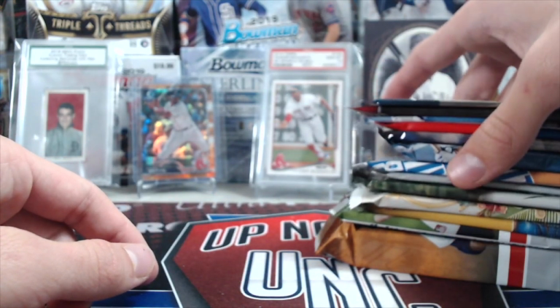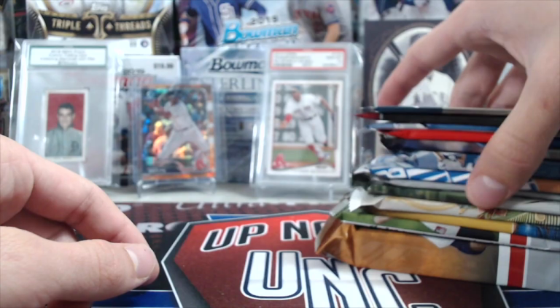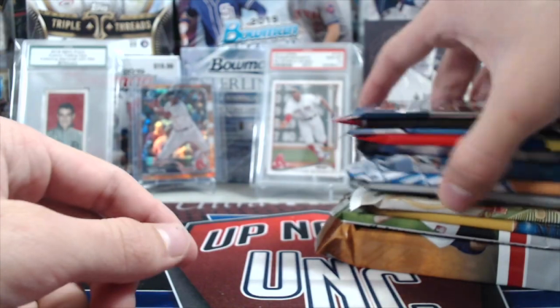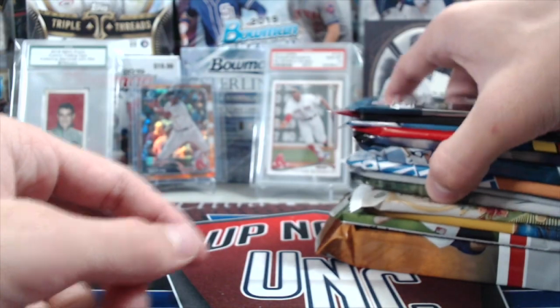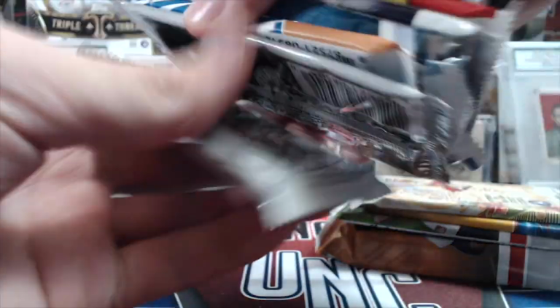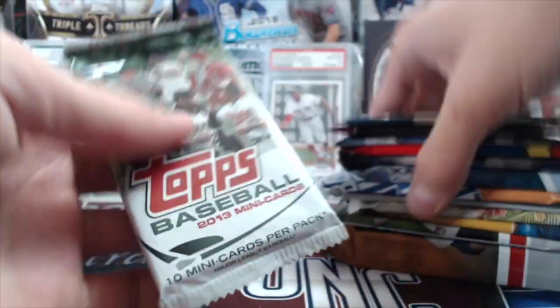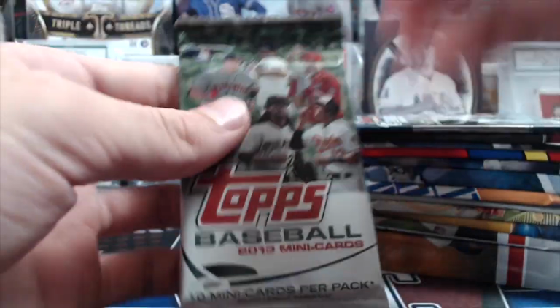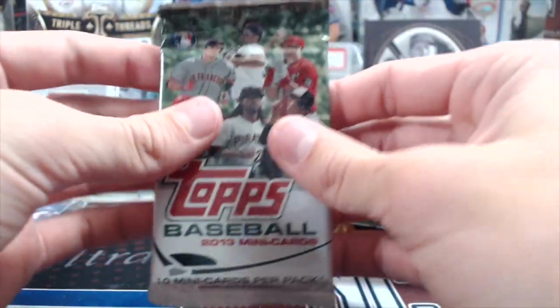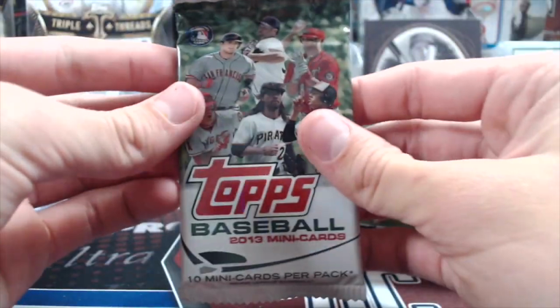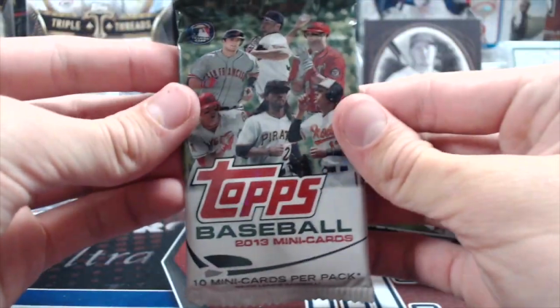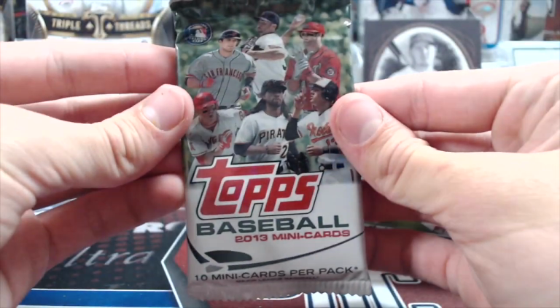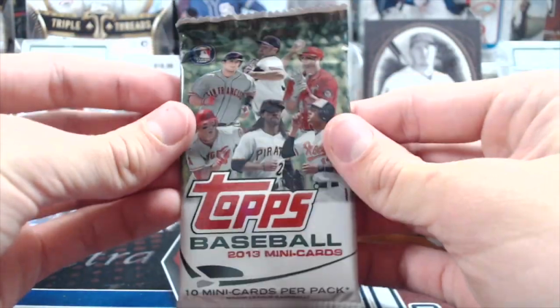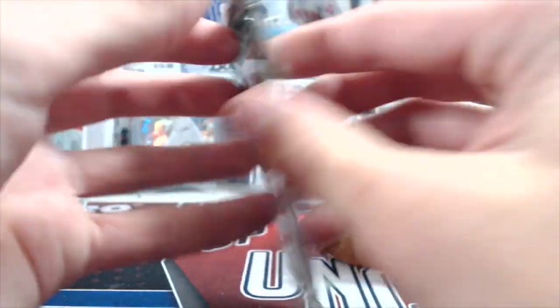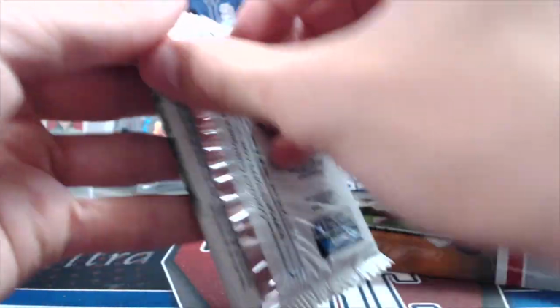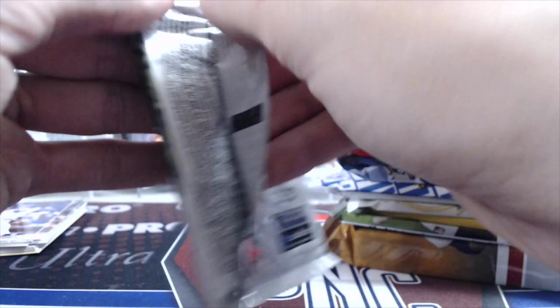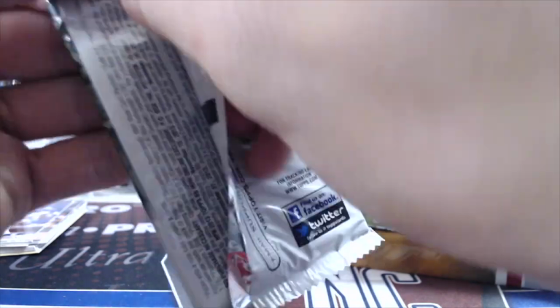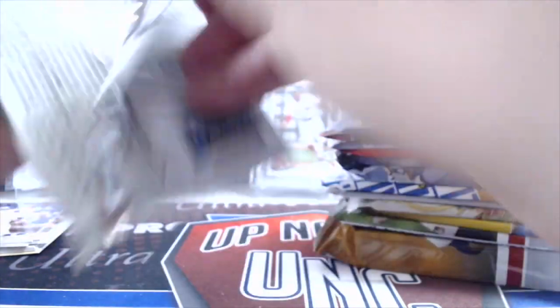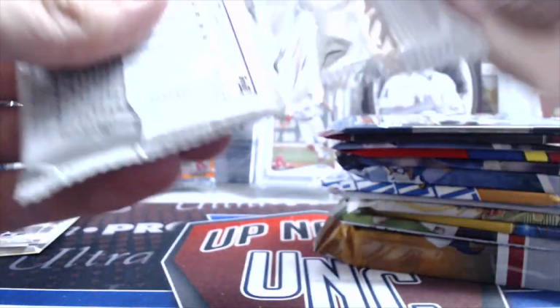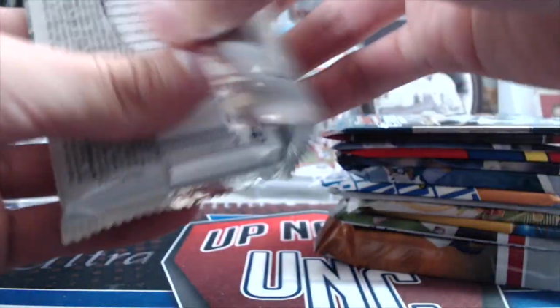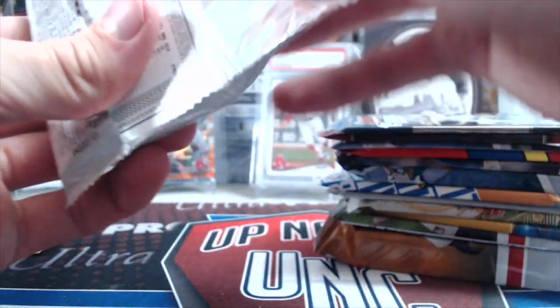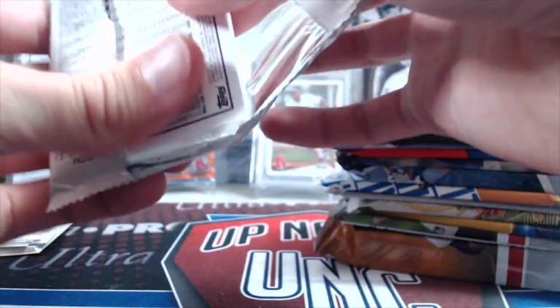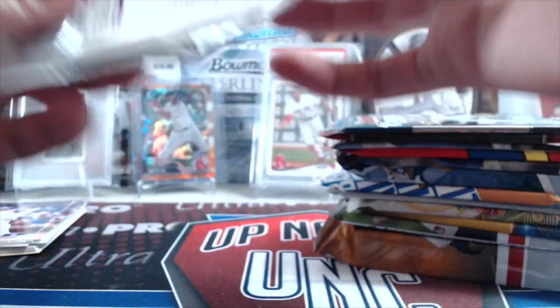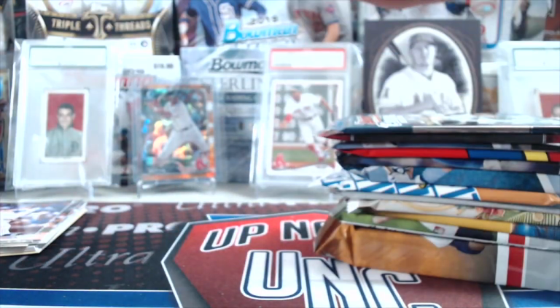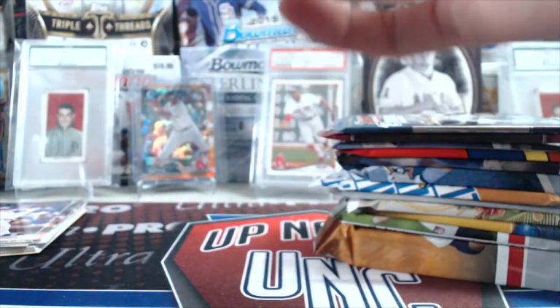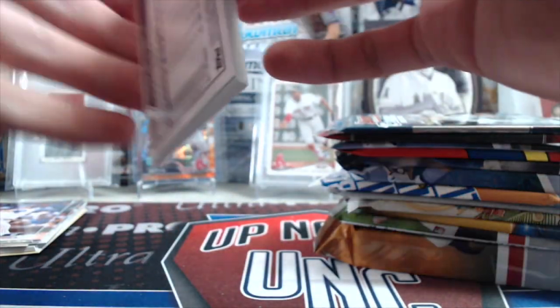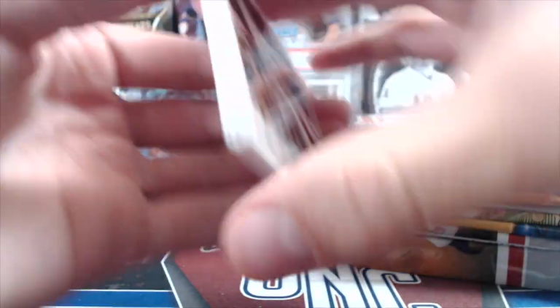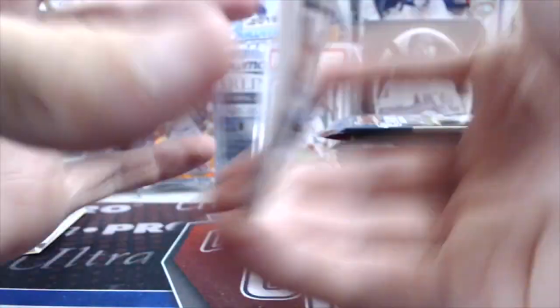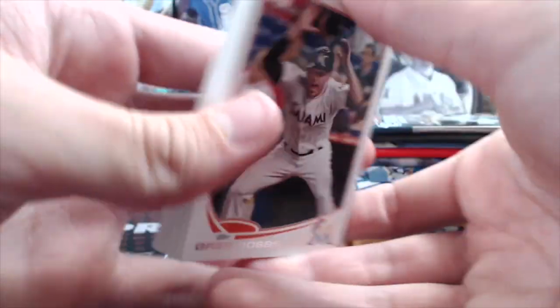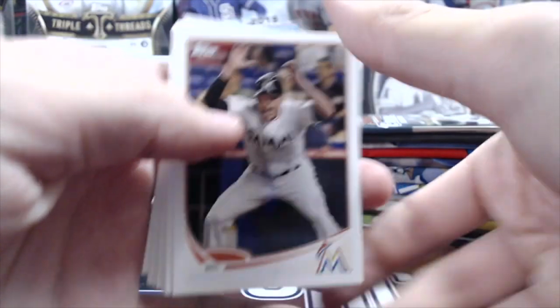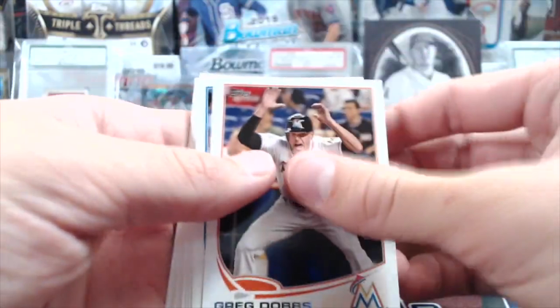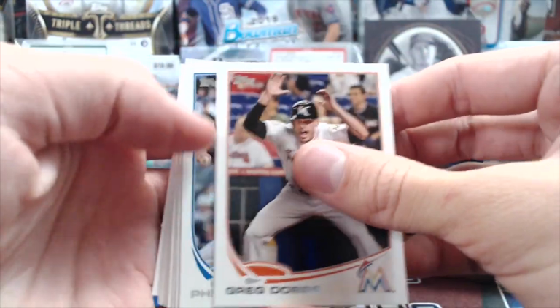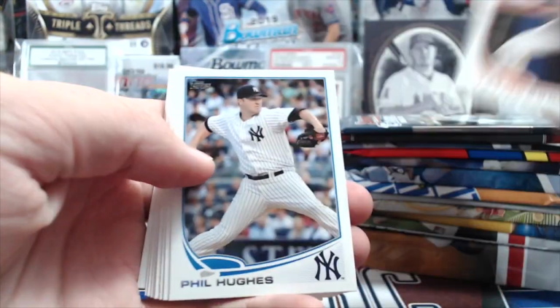Let's do the 13 Mini. This box has actually been super fun — it's actually been good too. We've got a 1-of-1 printing plate, a whole bunch of parallels and stuff. It's been a really fun rip.